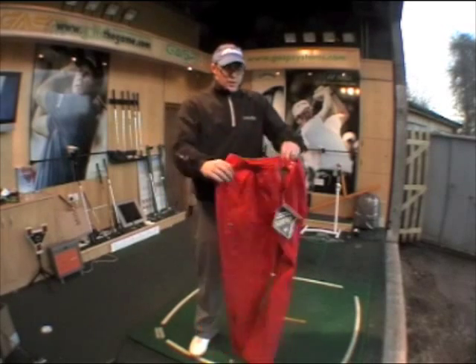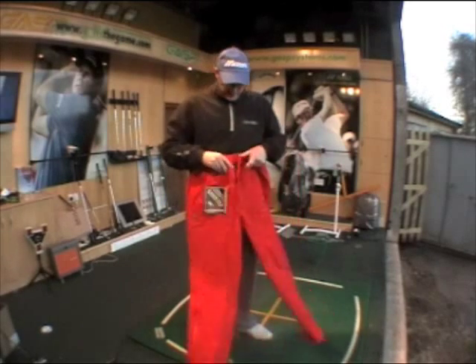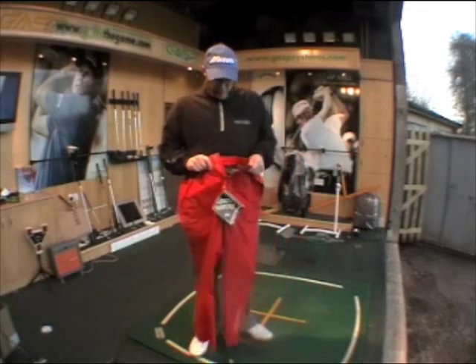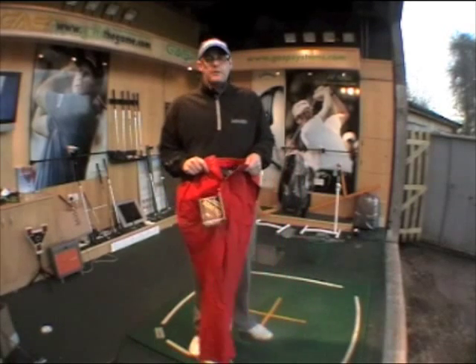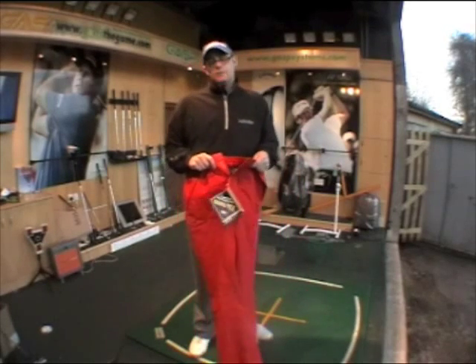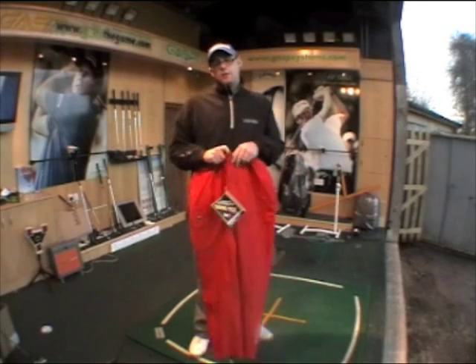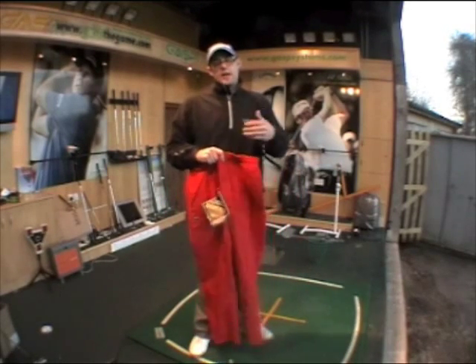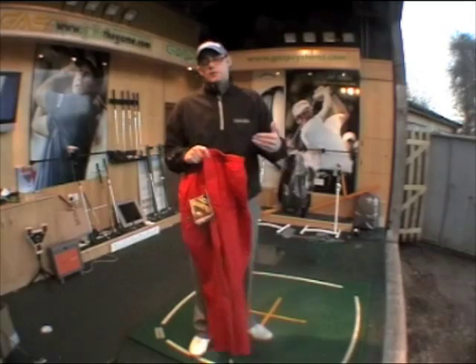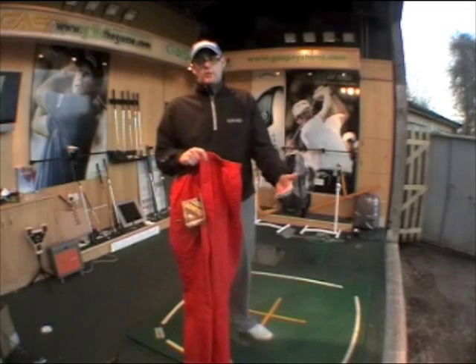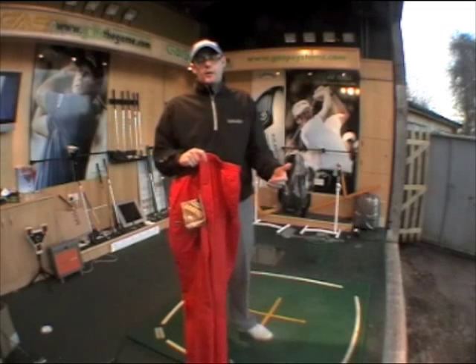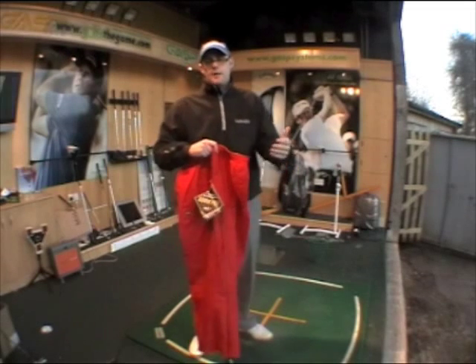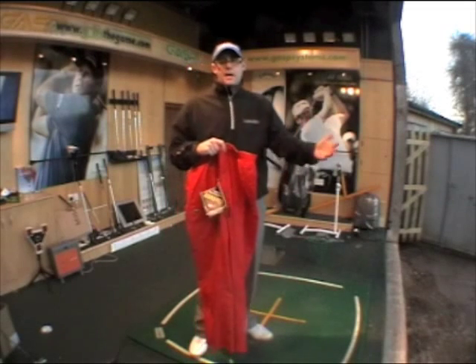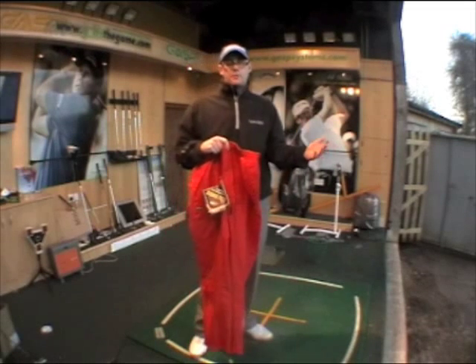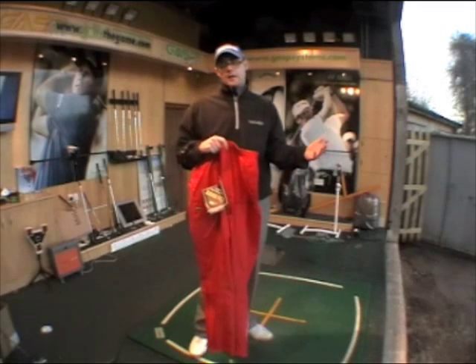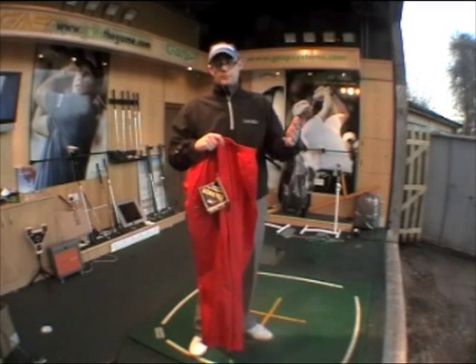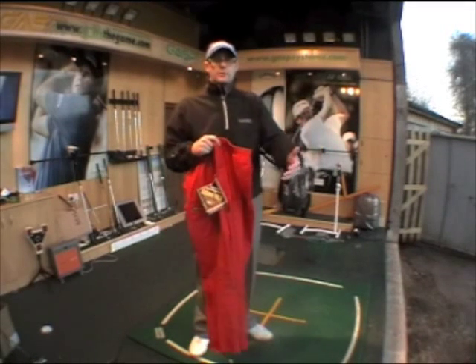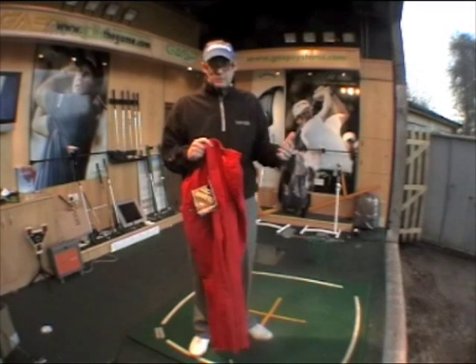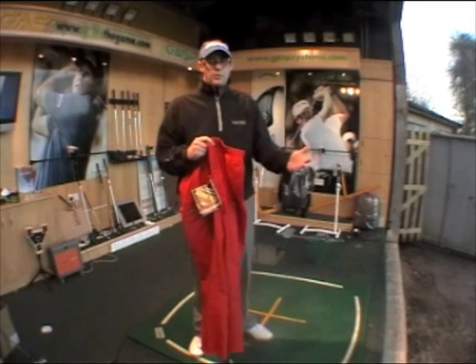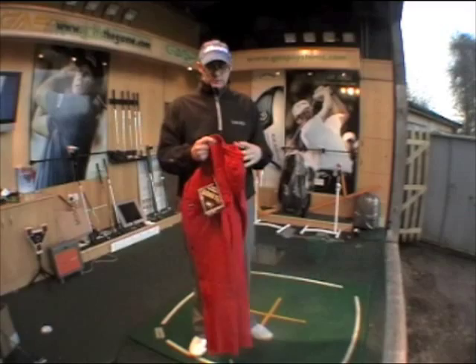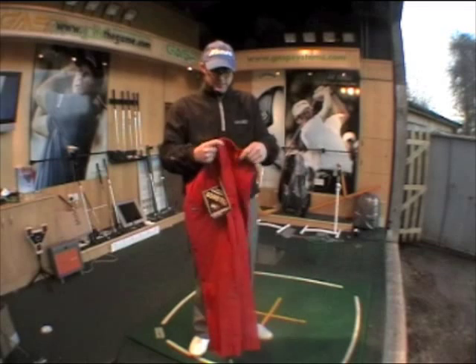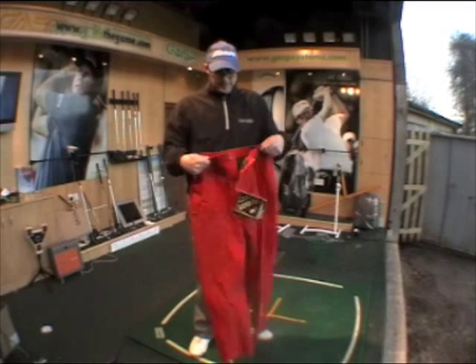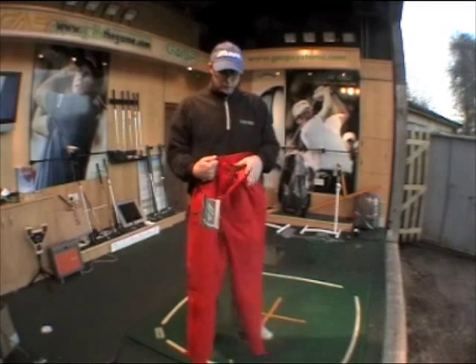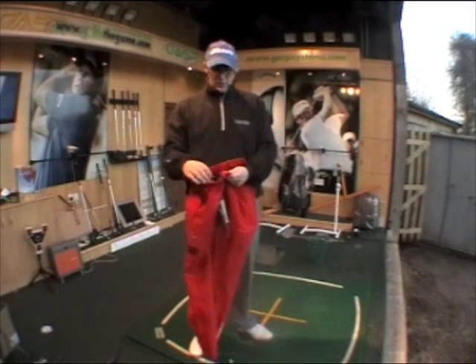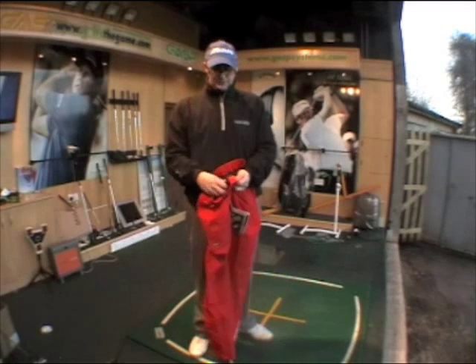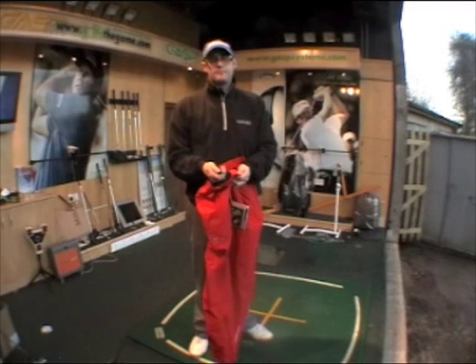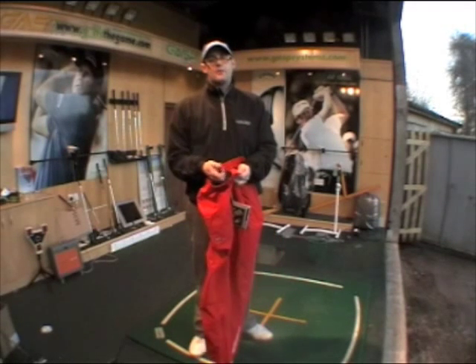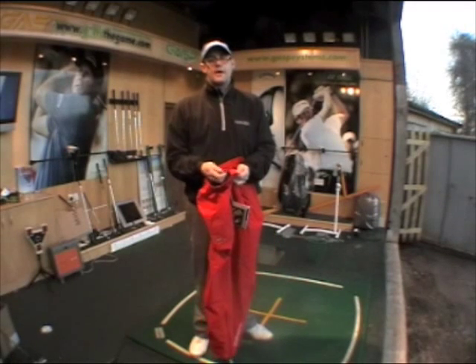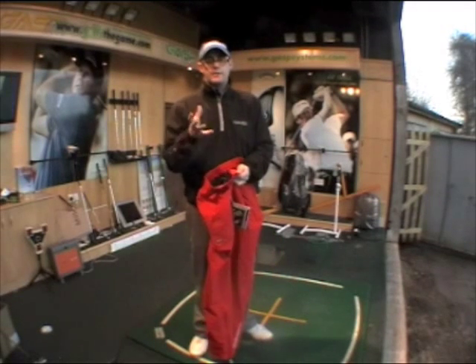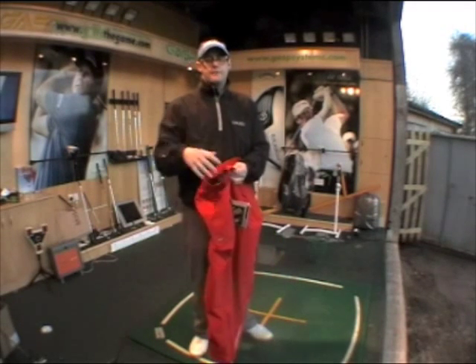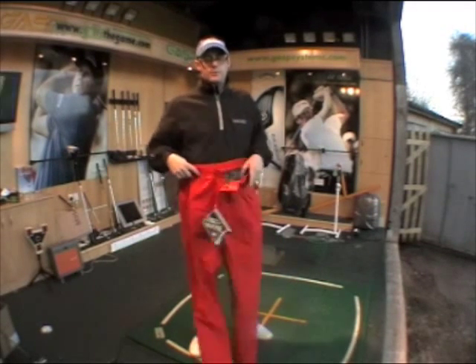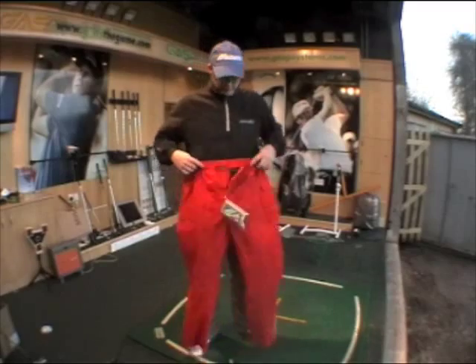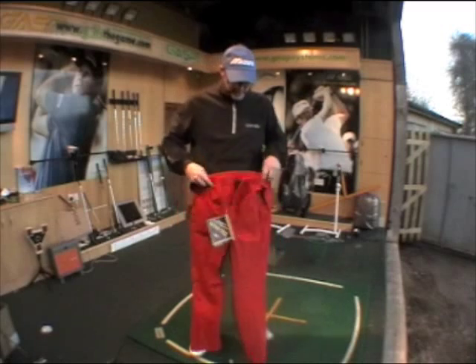You're also looking at a zip fly front, which is great for getting the trousers on and off quickly — maybe during a shower between rounds. The drawstring top gives you a nice neat fit around your waist.